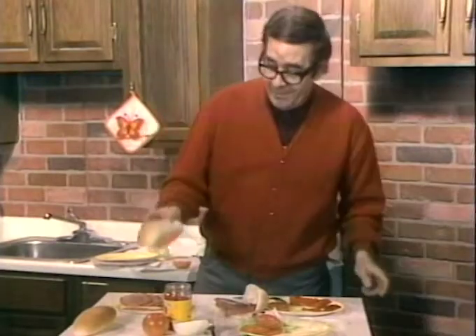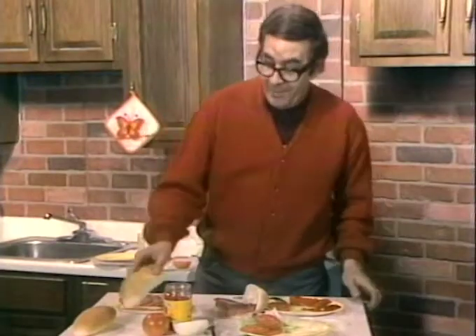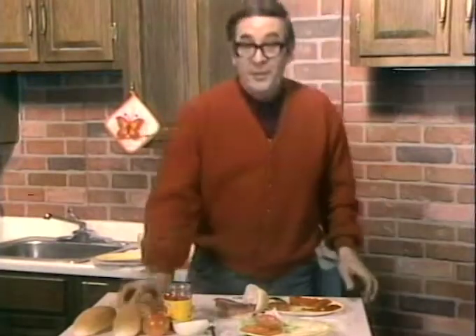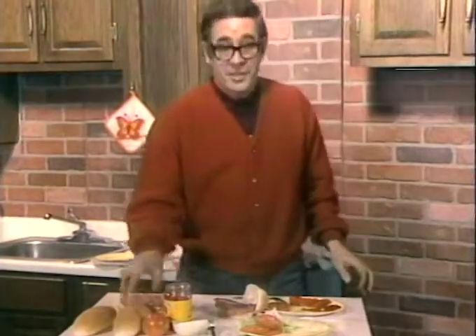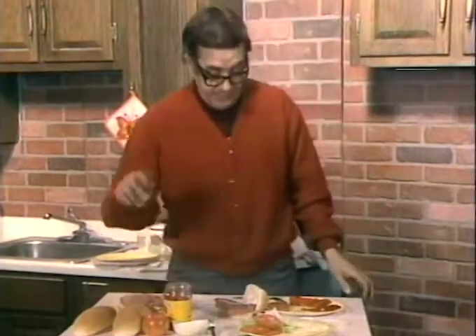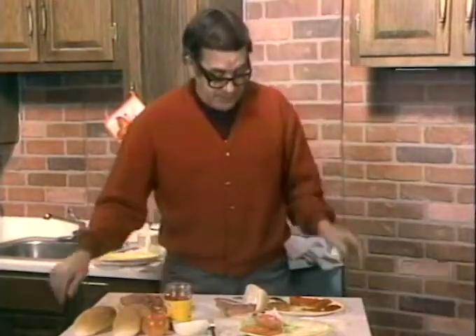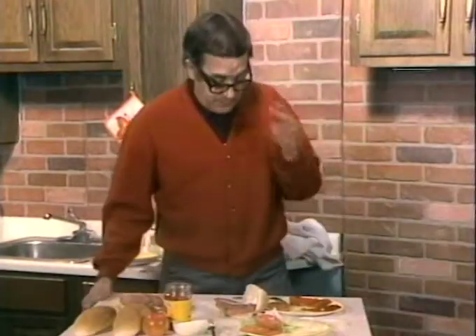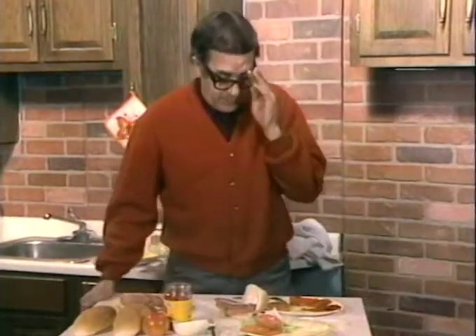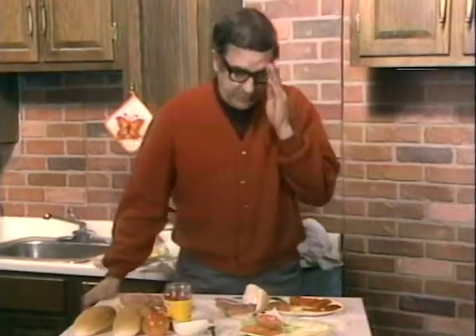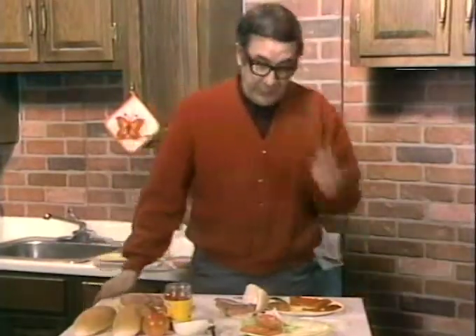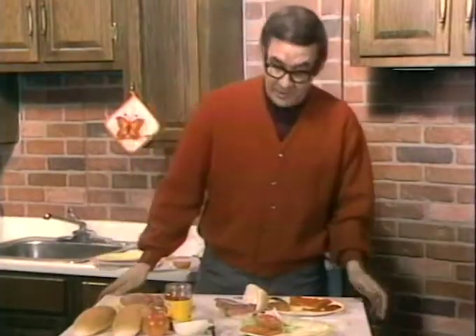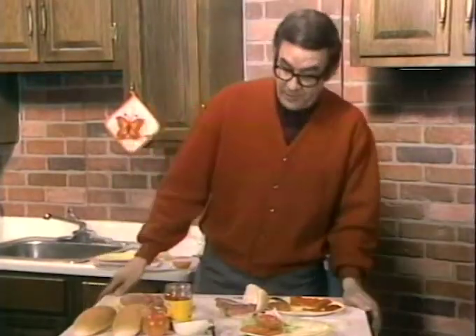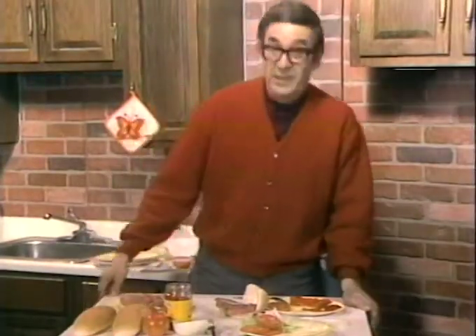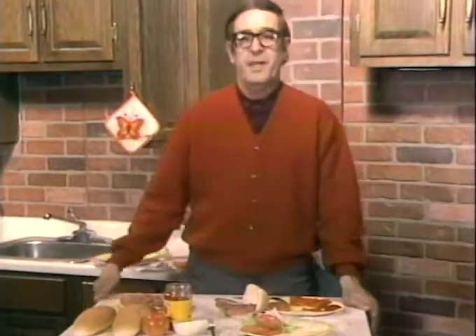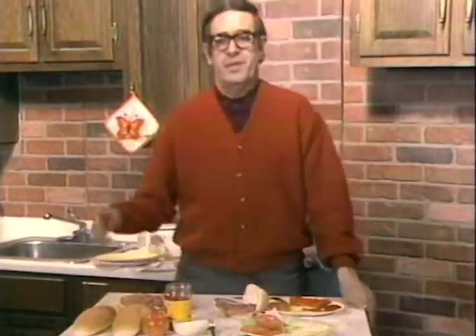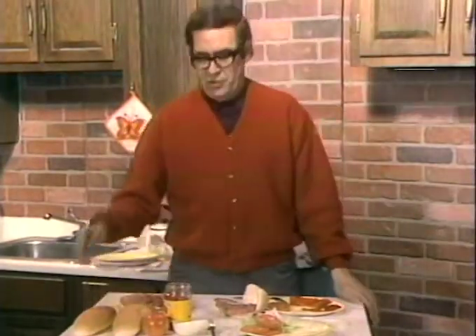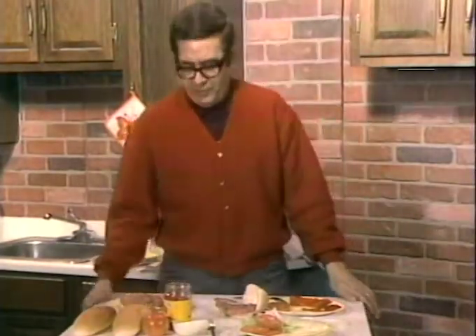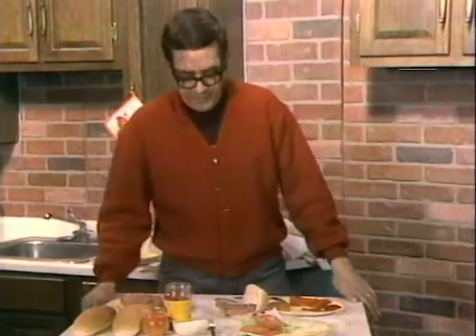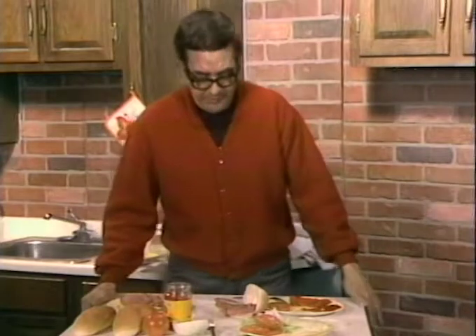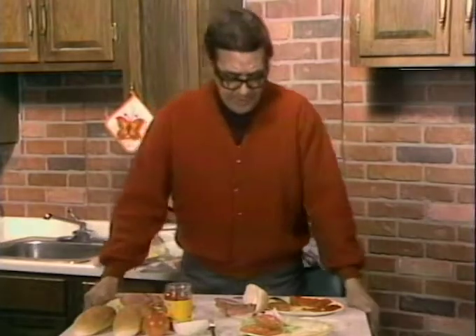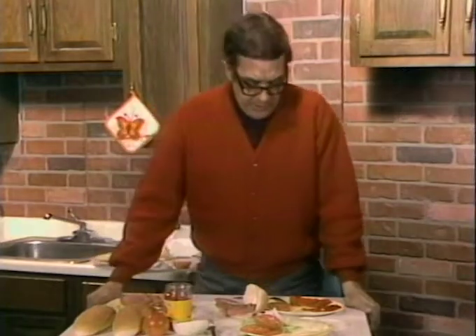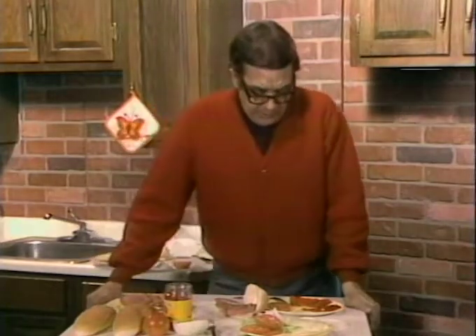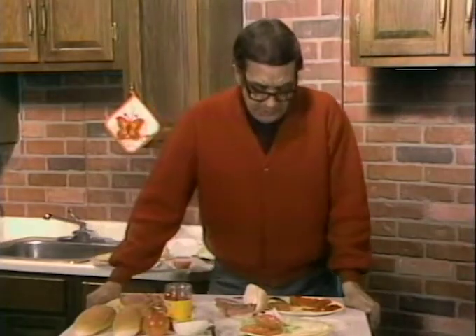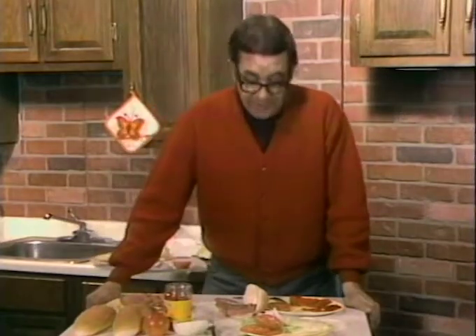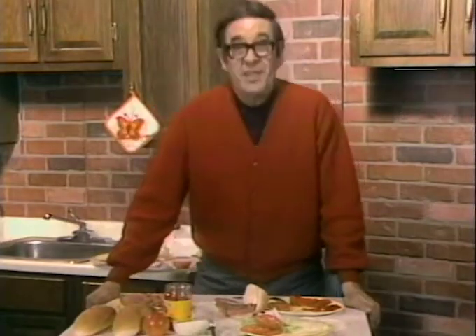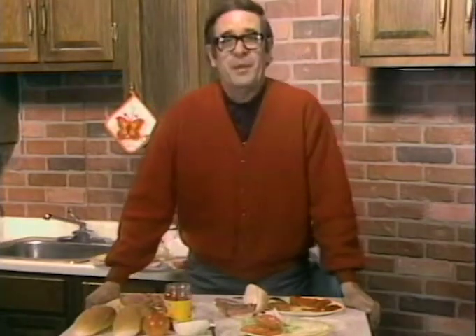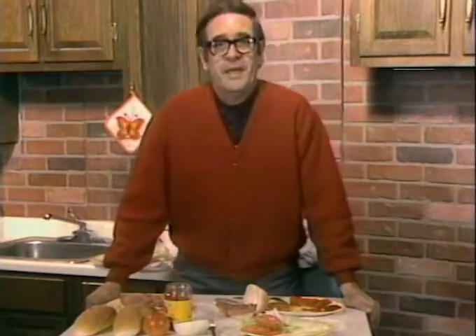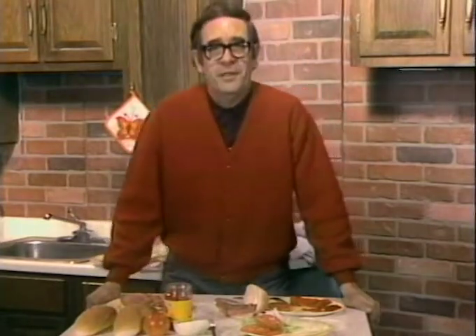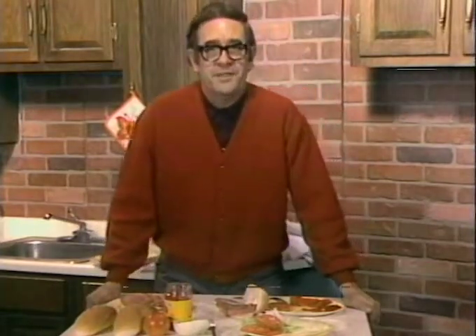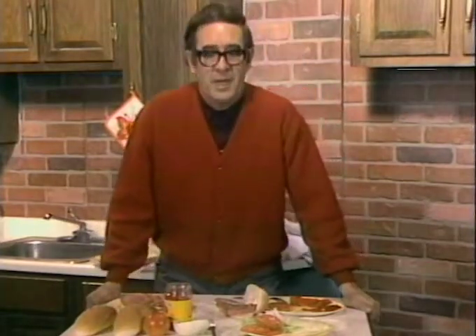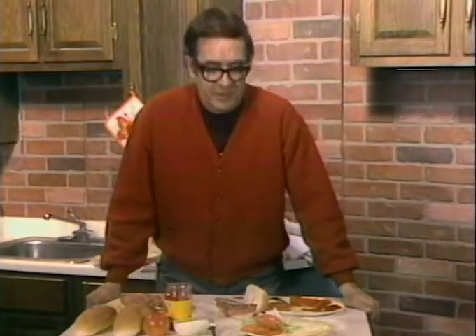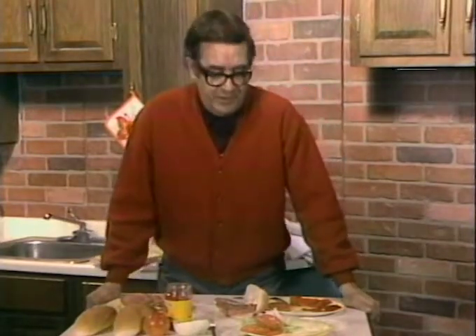Hi, you know, some of you nice people wrote in and requested the recipe for that sandwich I've been showing you on TV. Well, it's really simple to make. All you need is the proper ingredients.